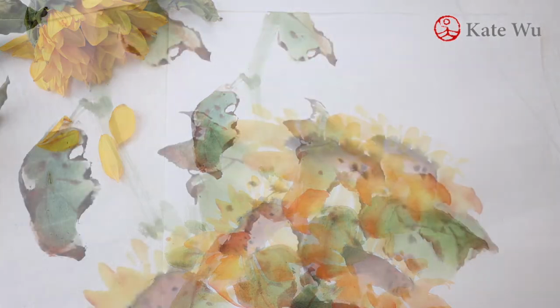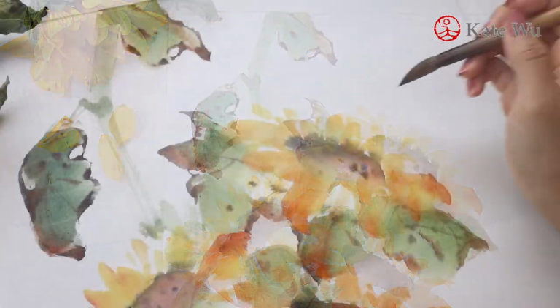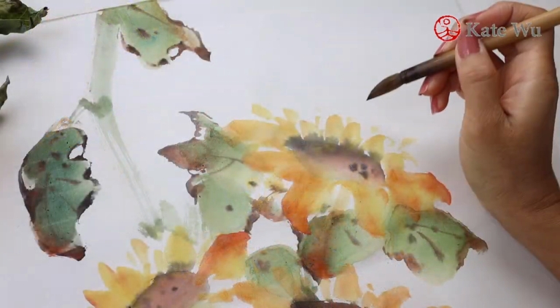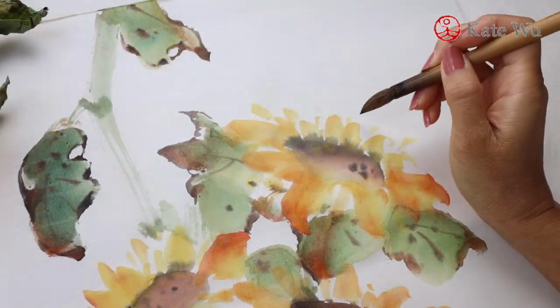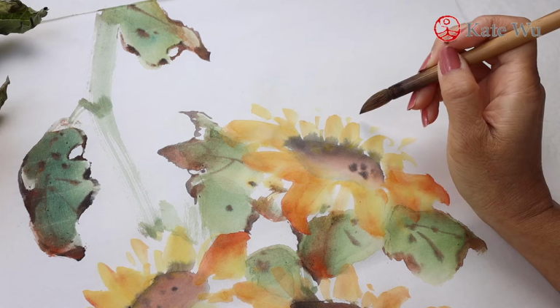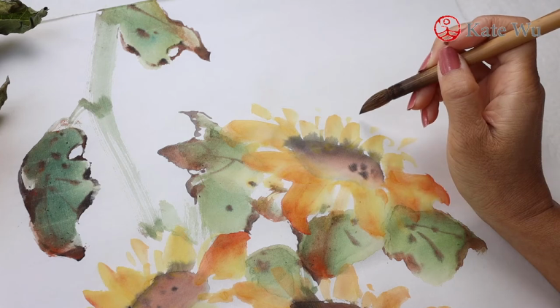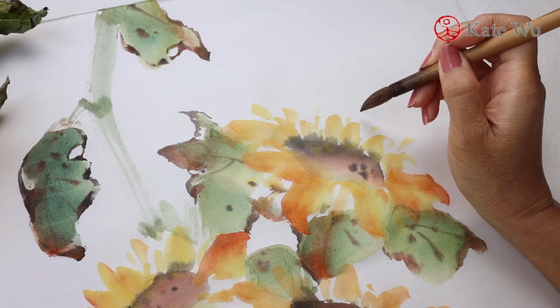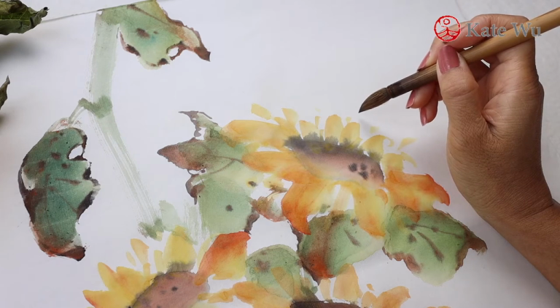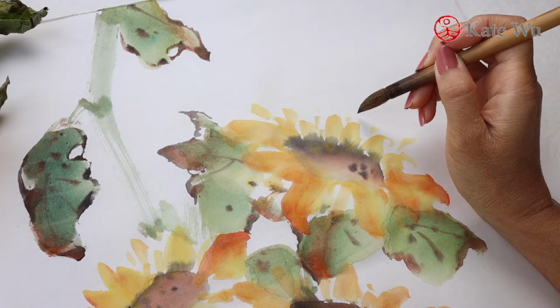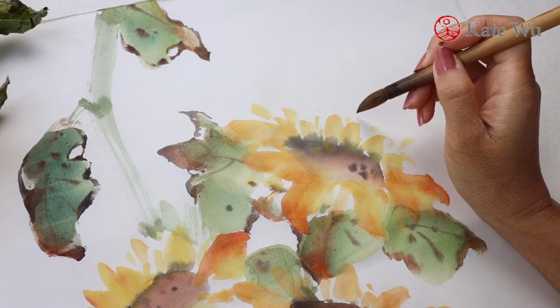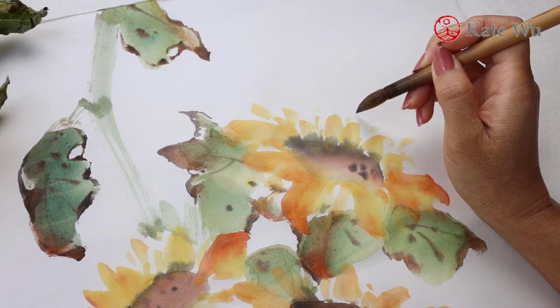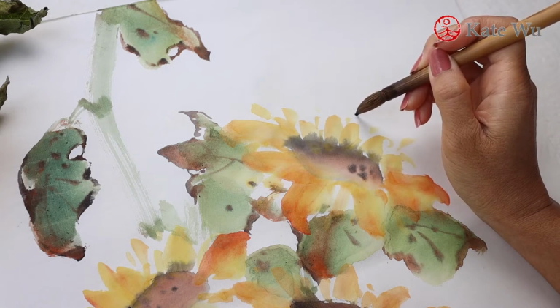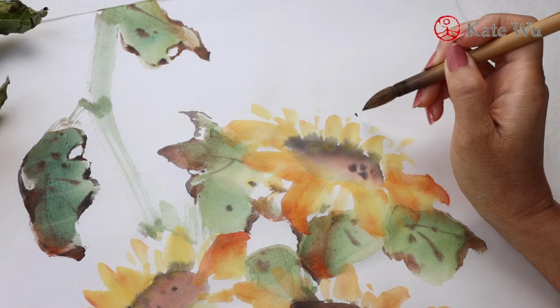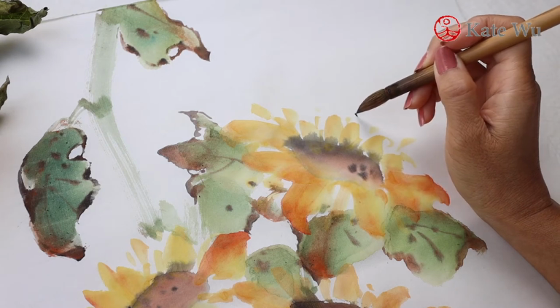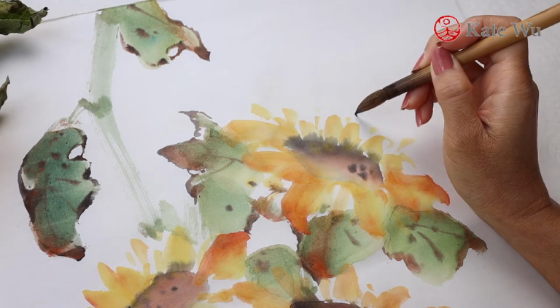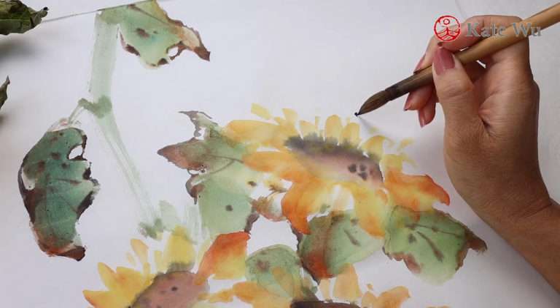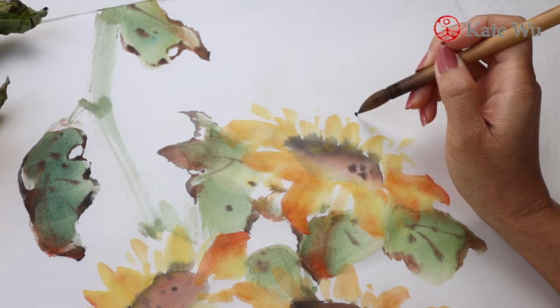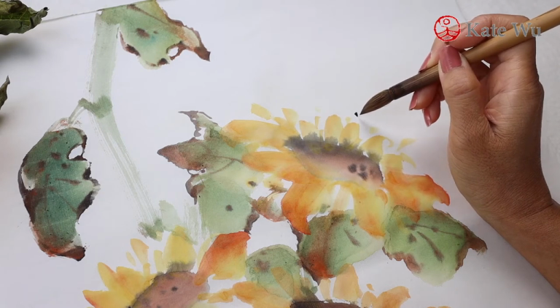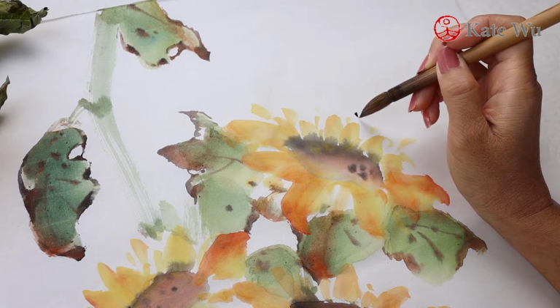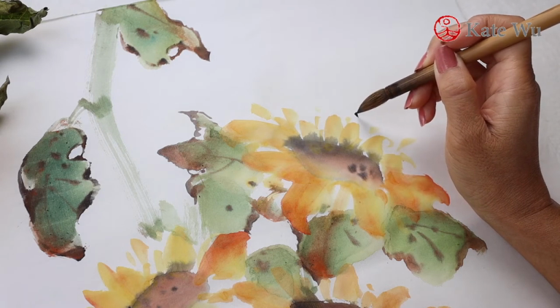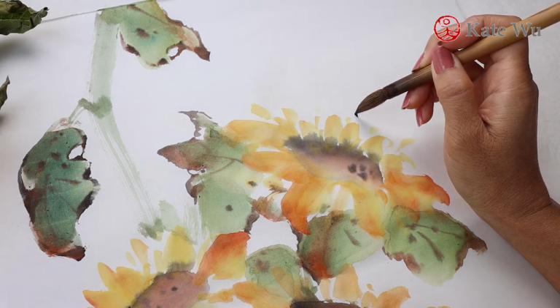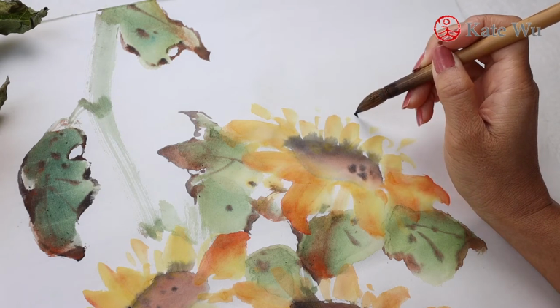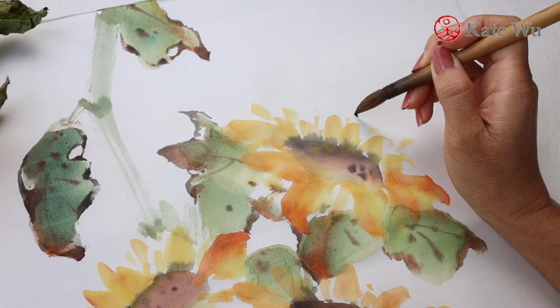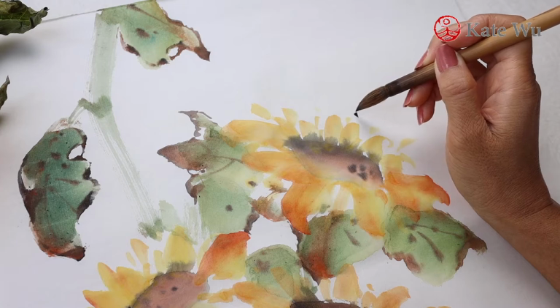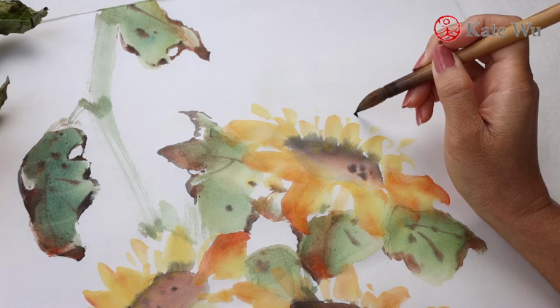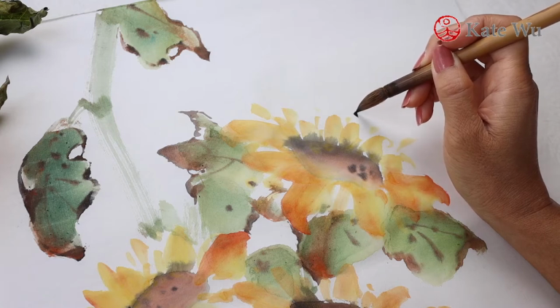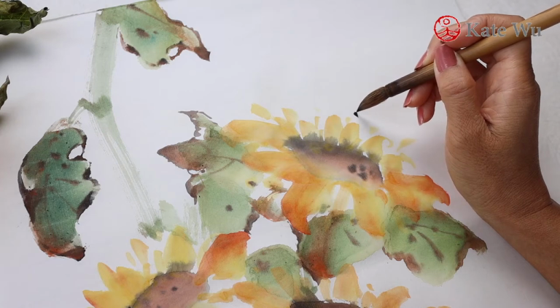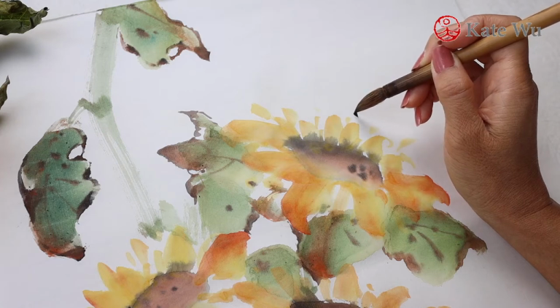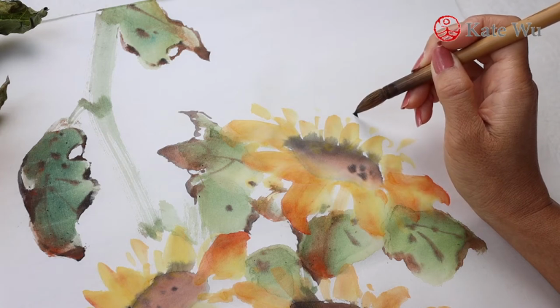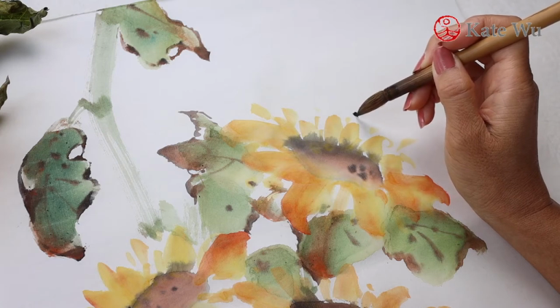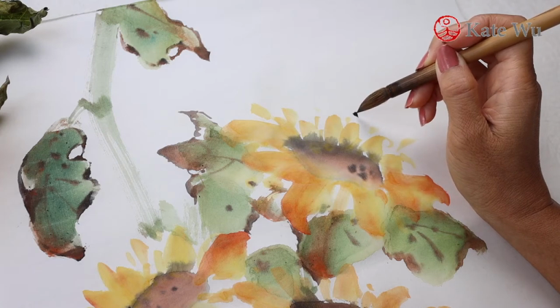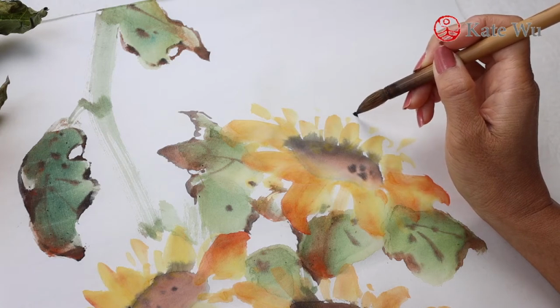I'm adding a couple of leaves. For insects, many artists use smaller brushes, but I'm using my small brush for this as well.